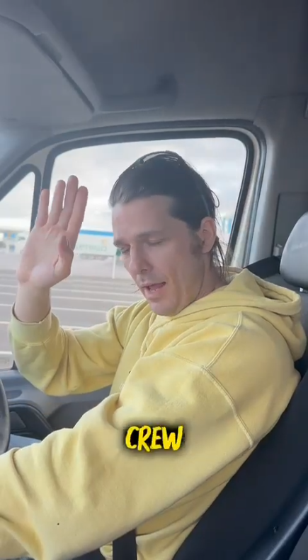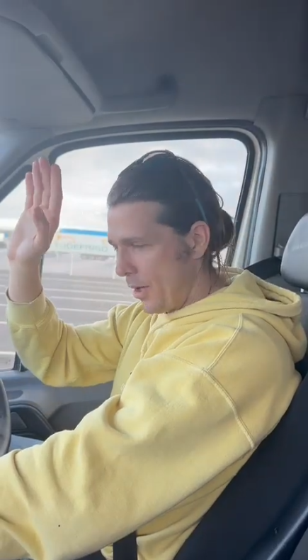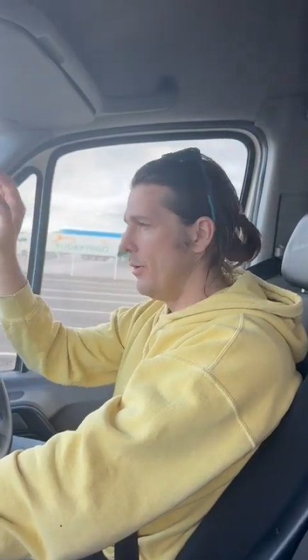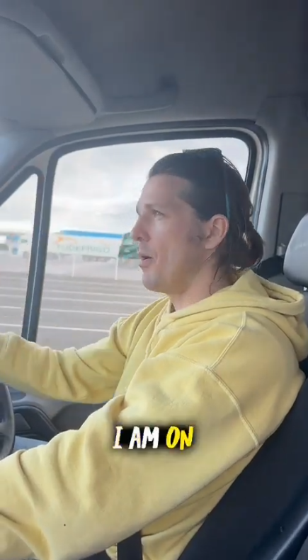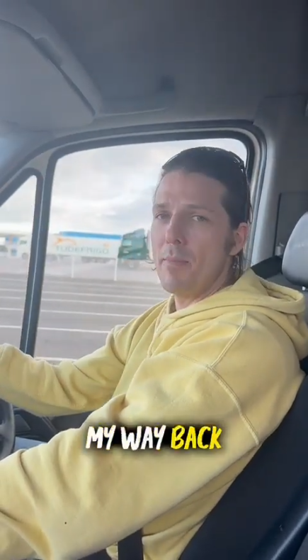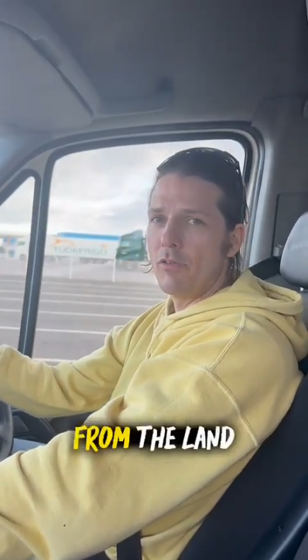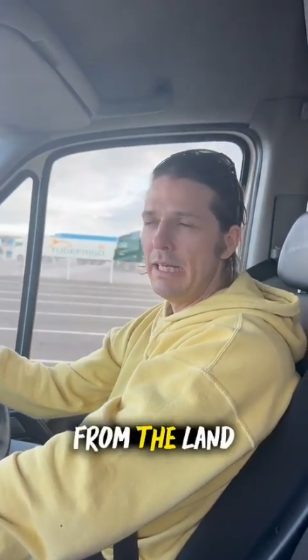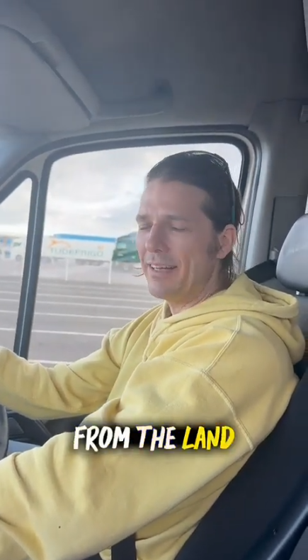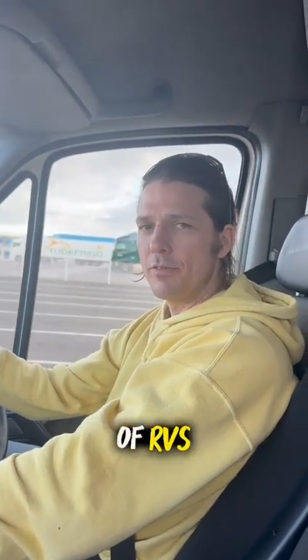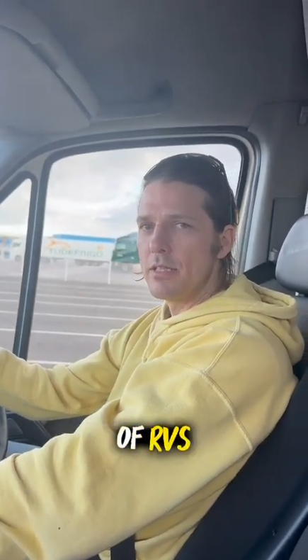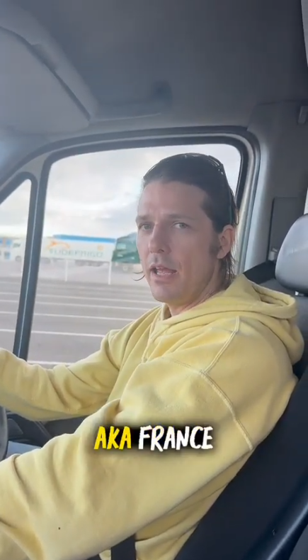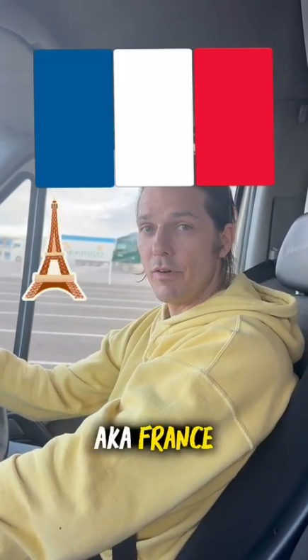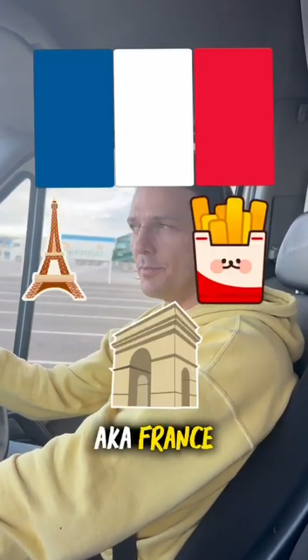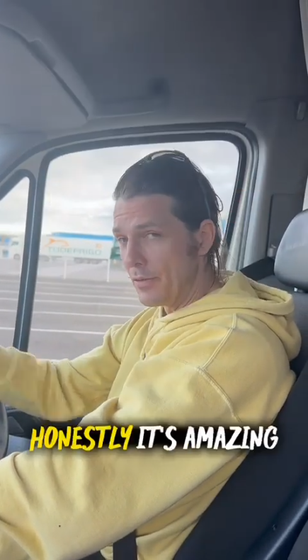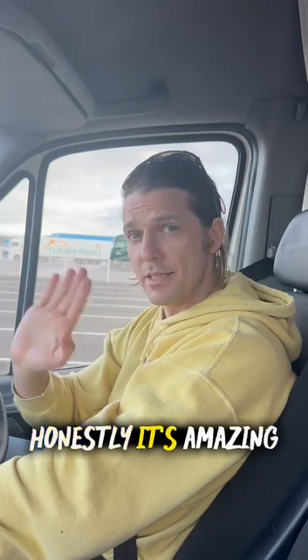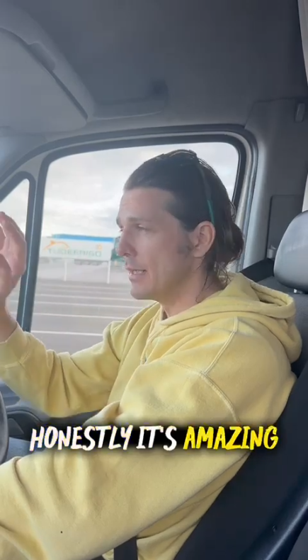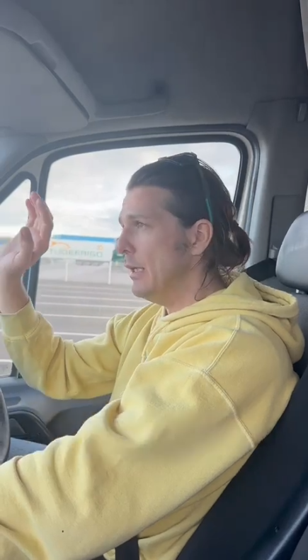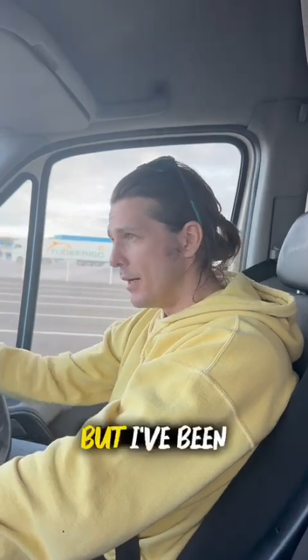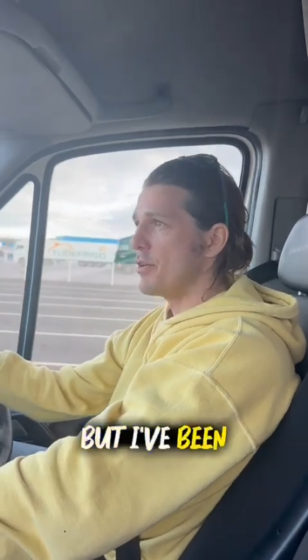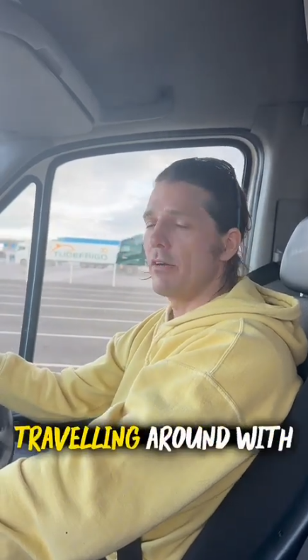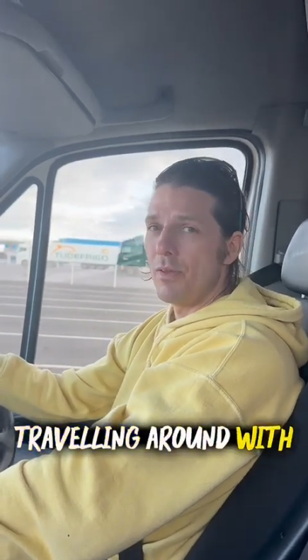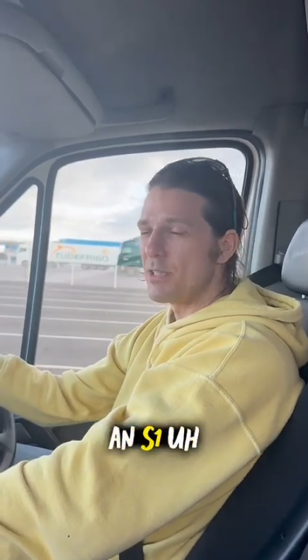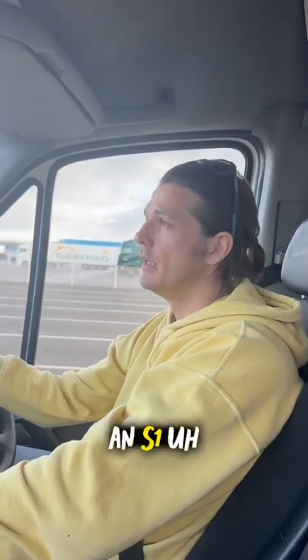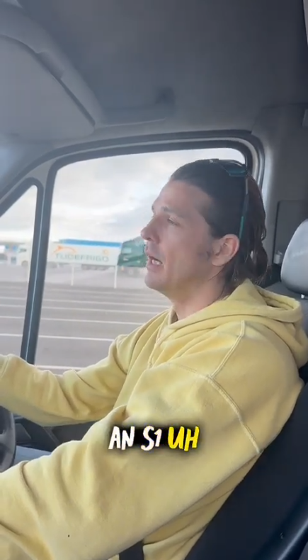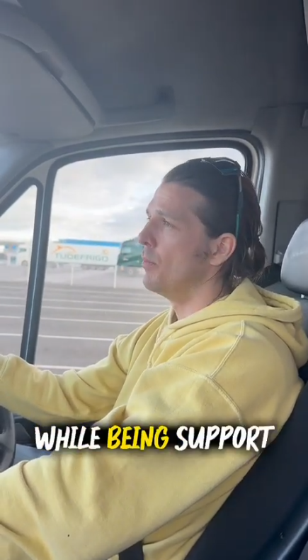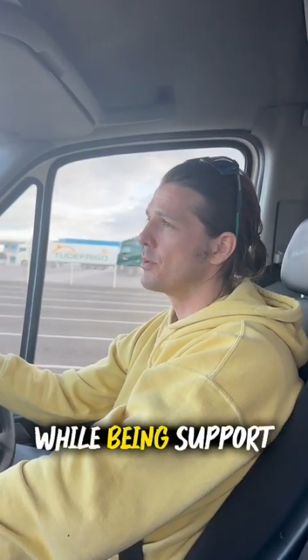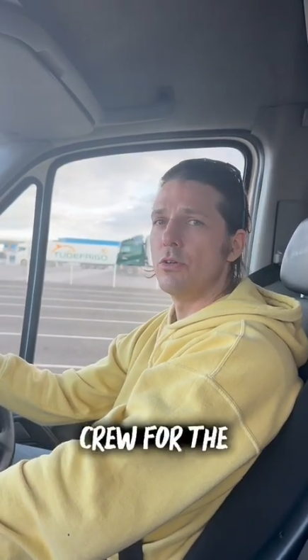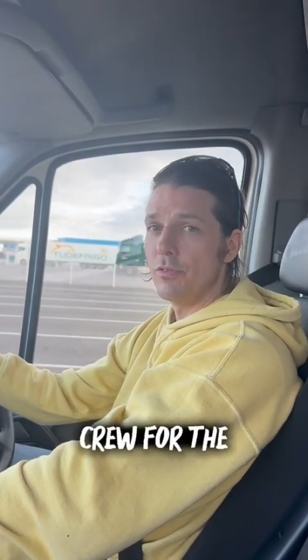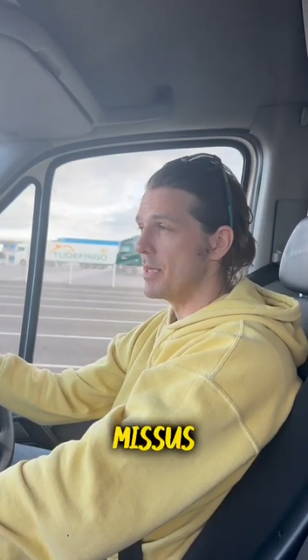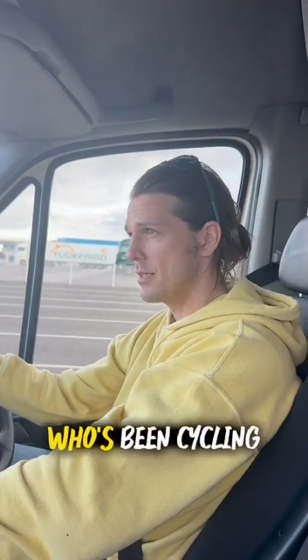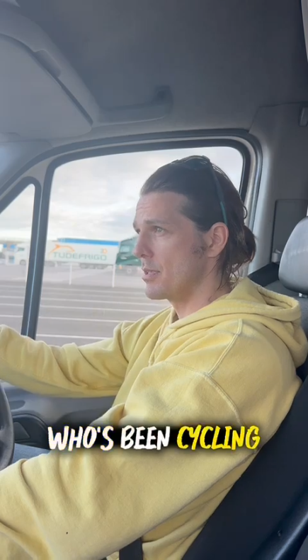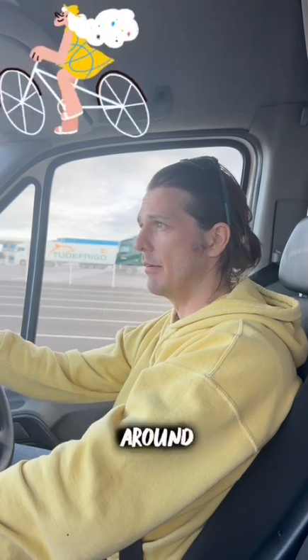Howdy, camper crew. I am on my way back from the land of RVs. Honestly, it's amazing, but I've been traveling around with an S1 while being support crew for the missus who's been cycling around.